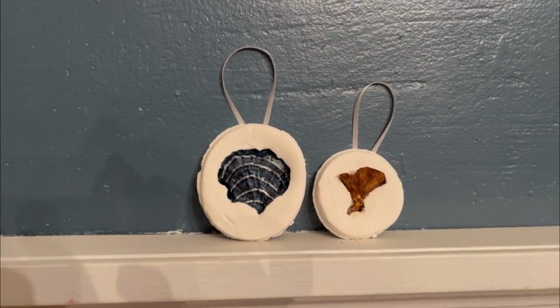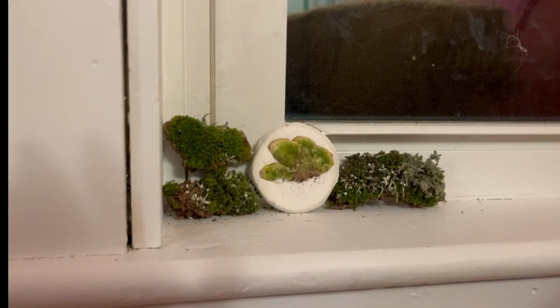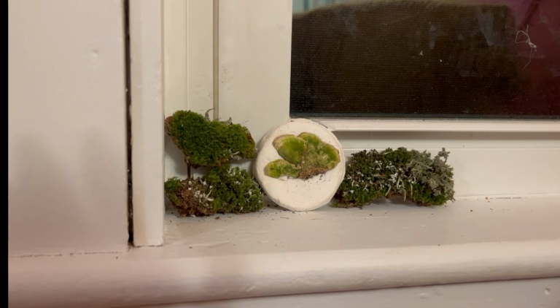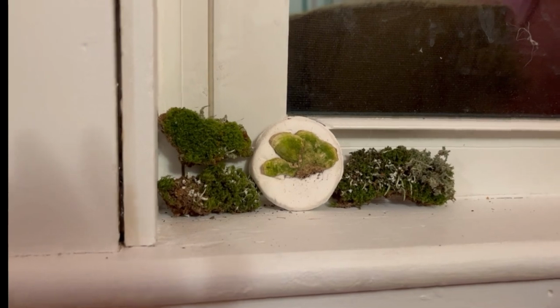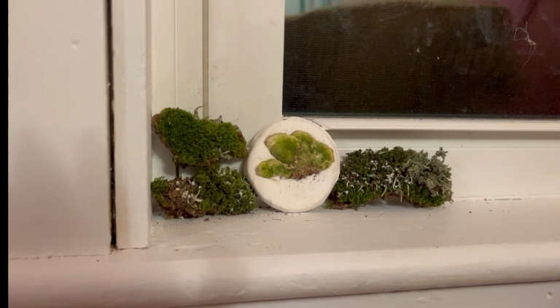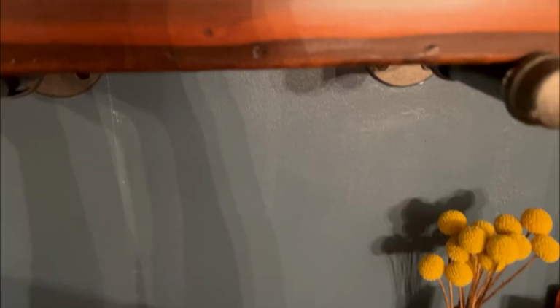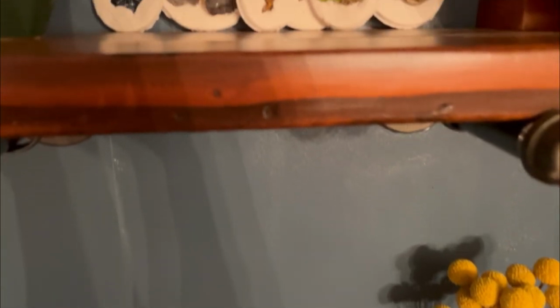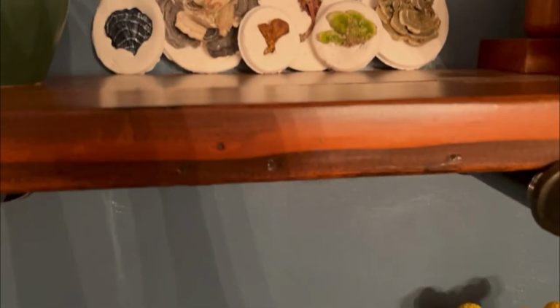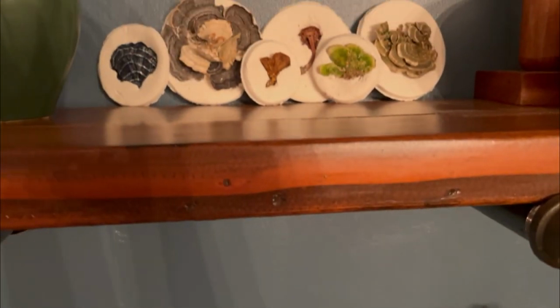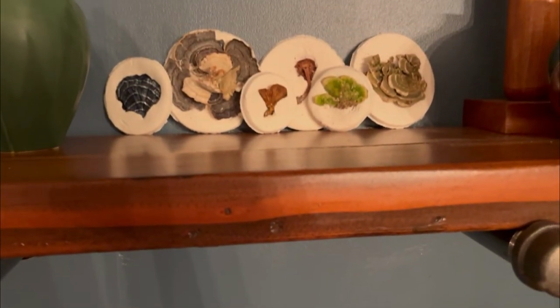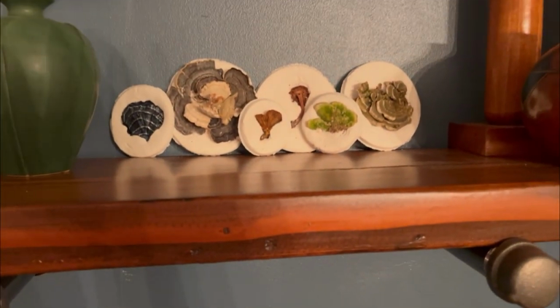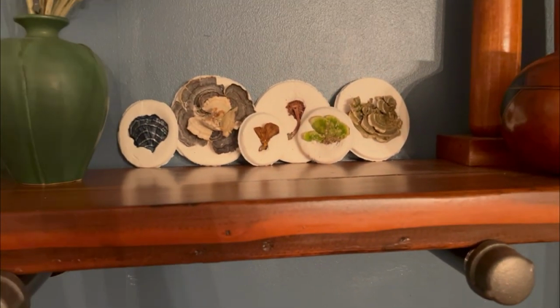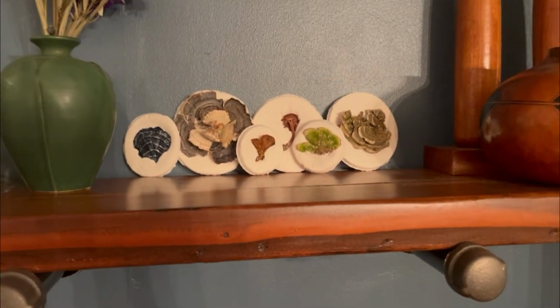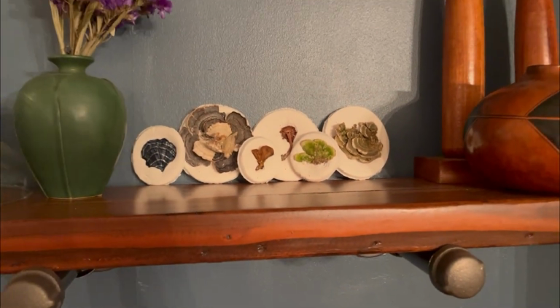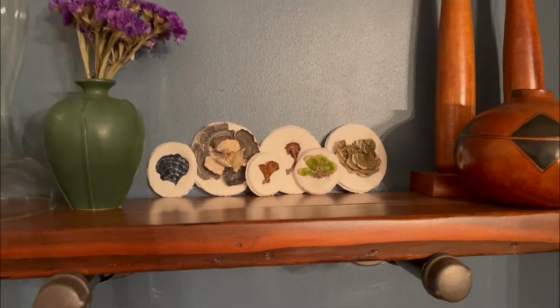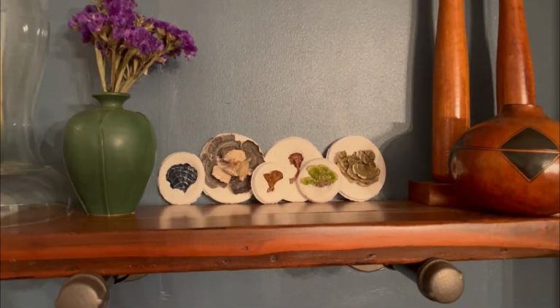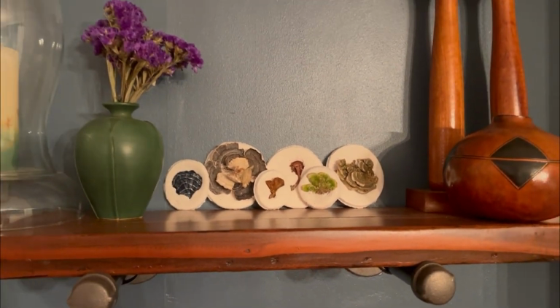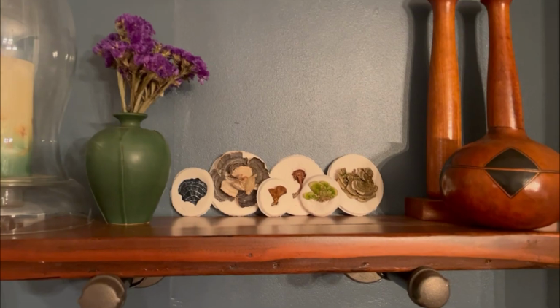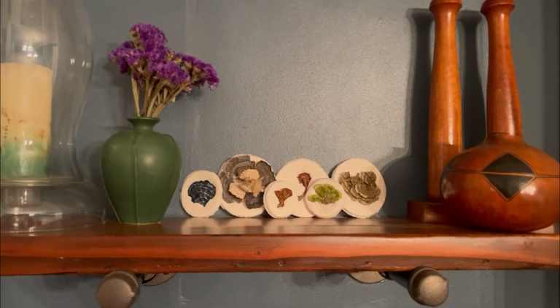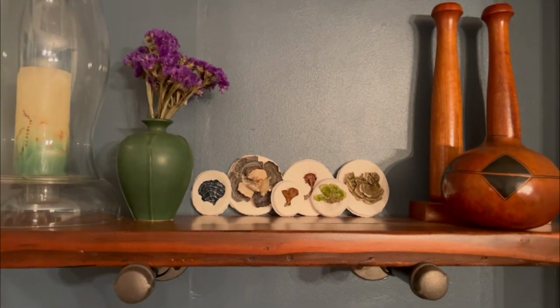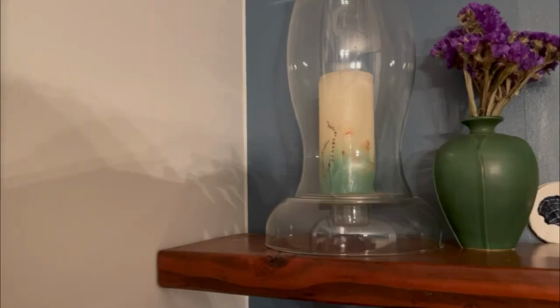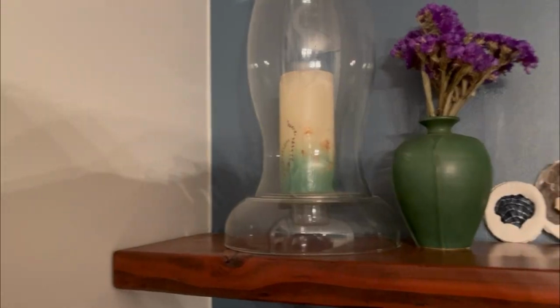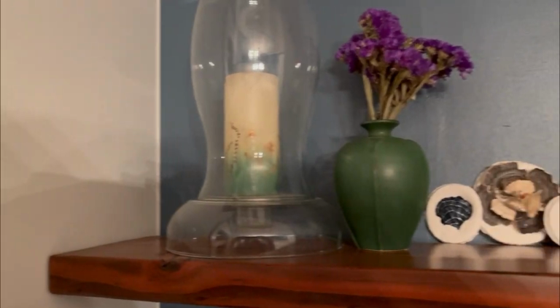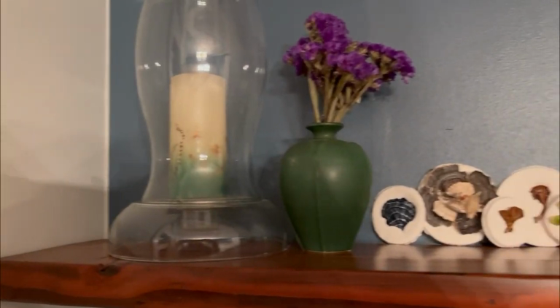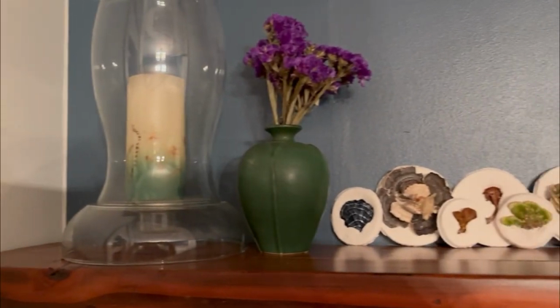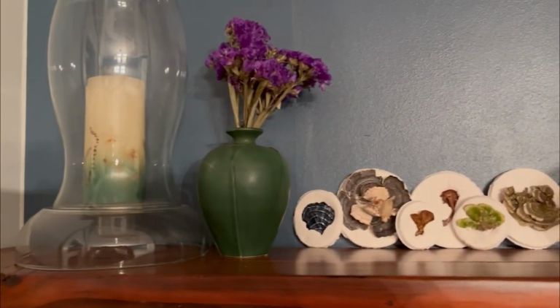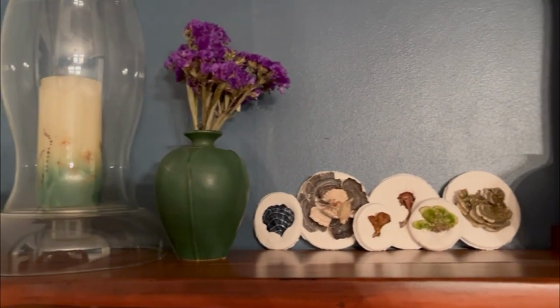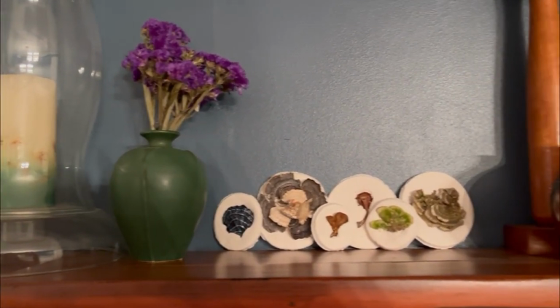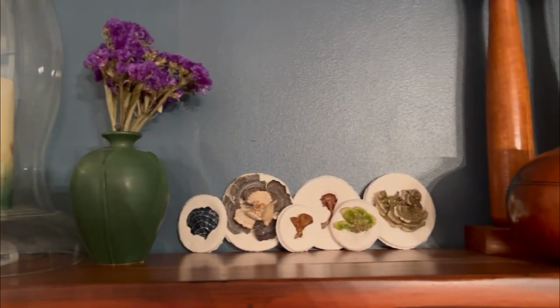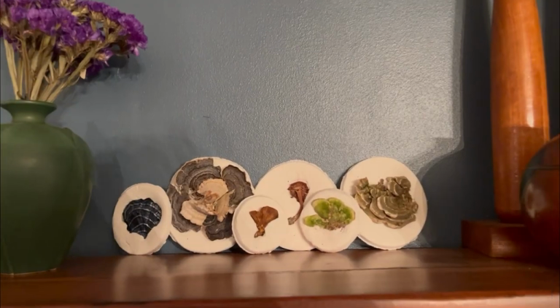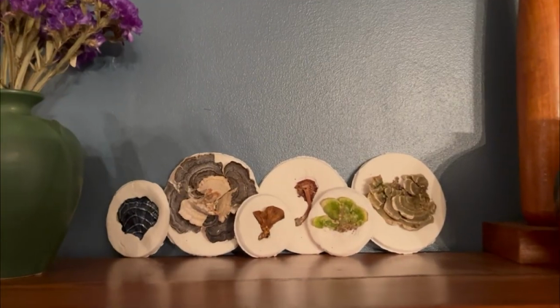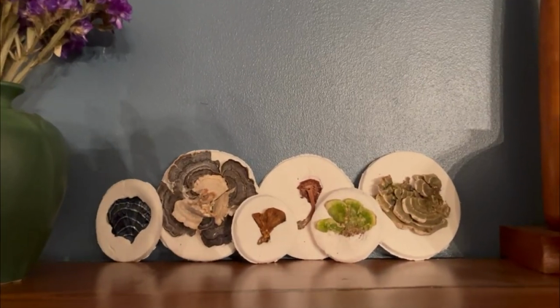I even used moss to decorate with. And here are all of them together, and they are just gorgeous. You can put these anywhere around your house and decorate with them in any way you would like.